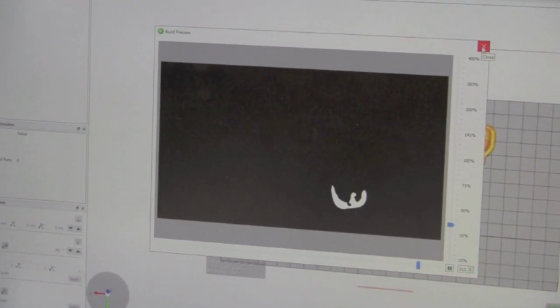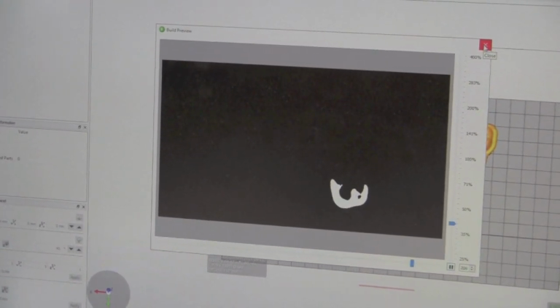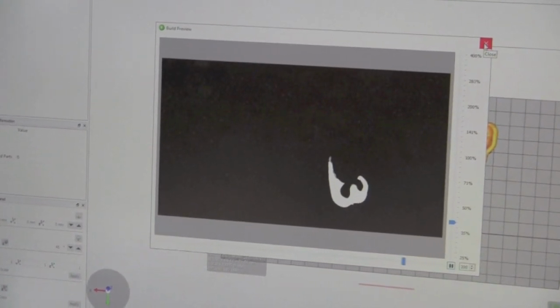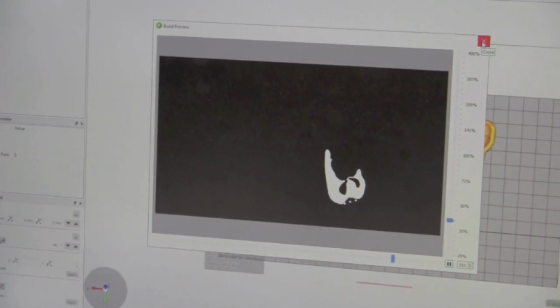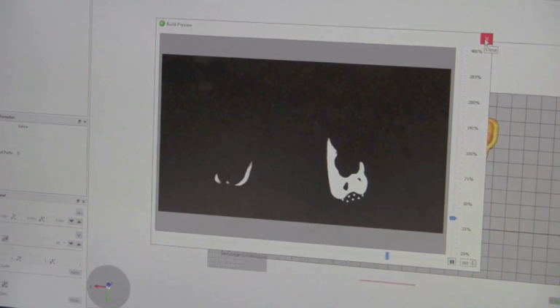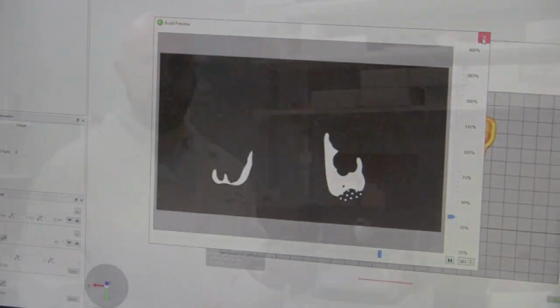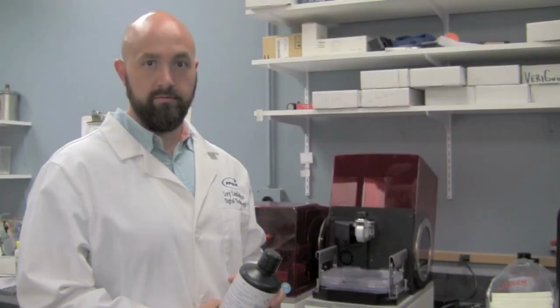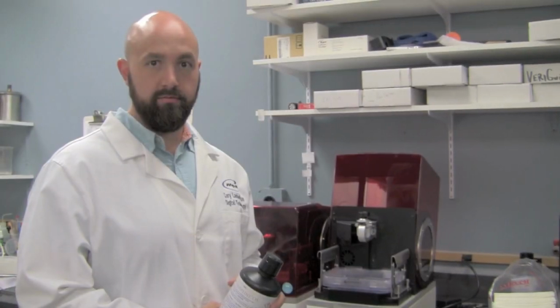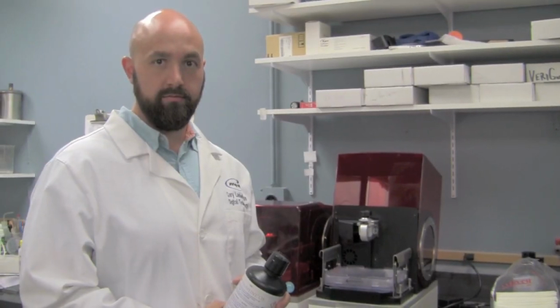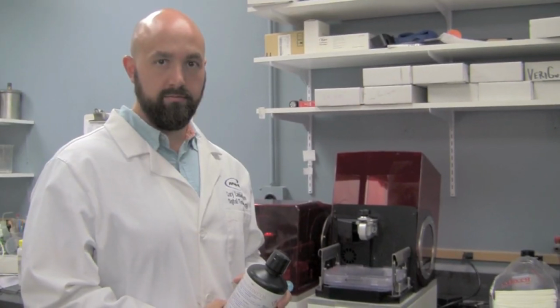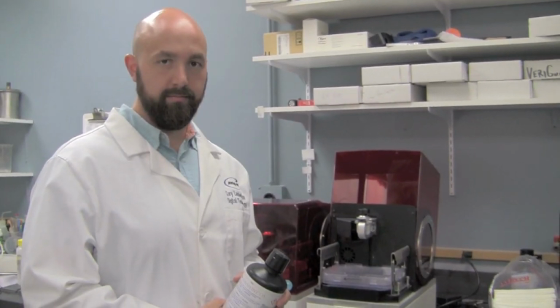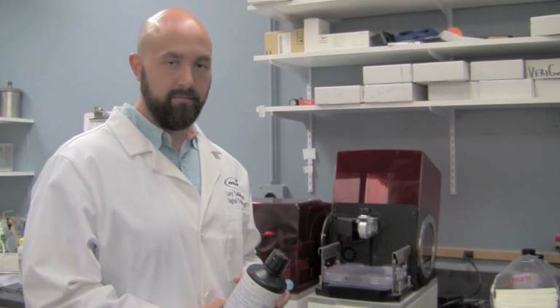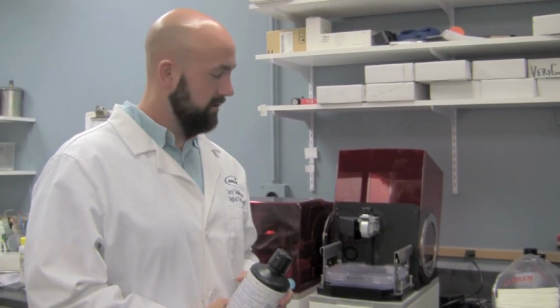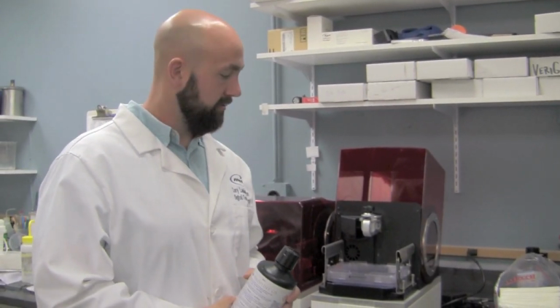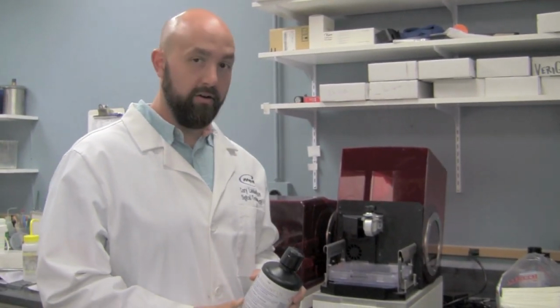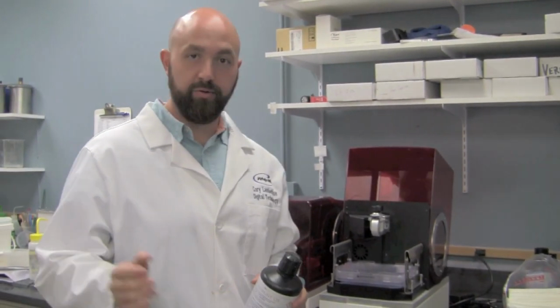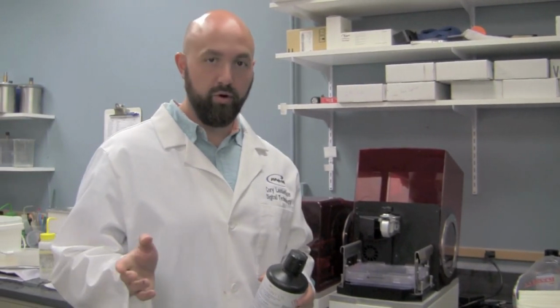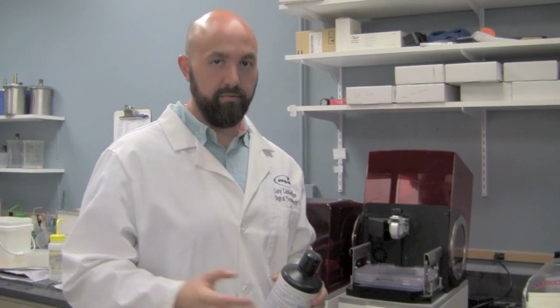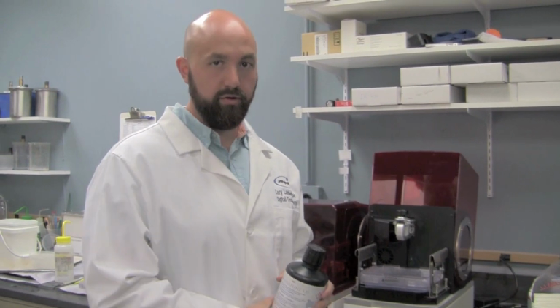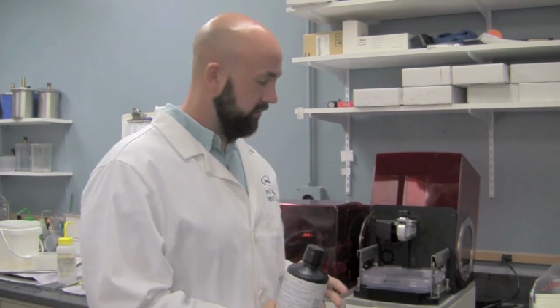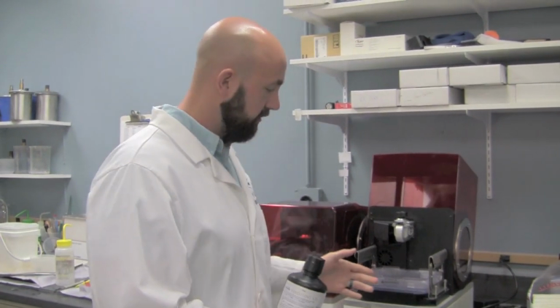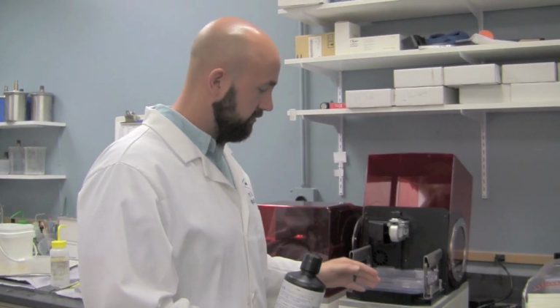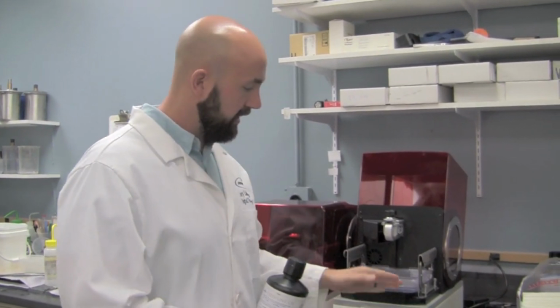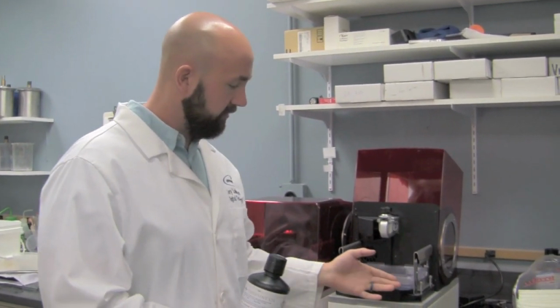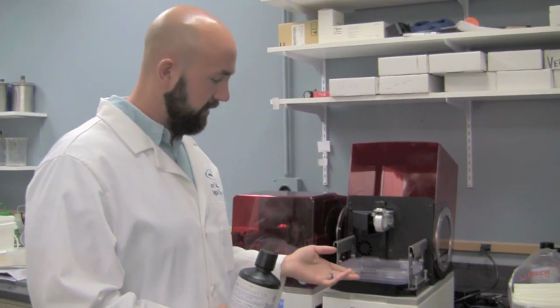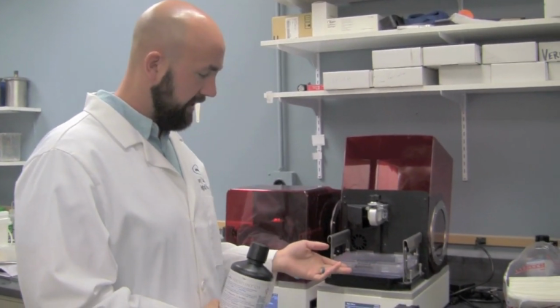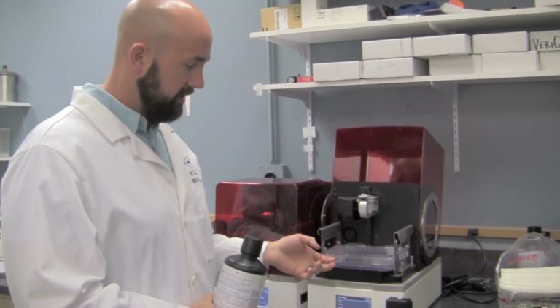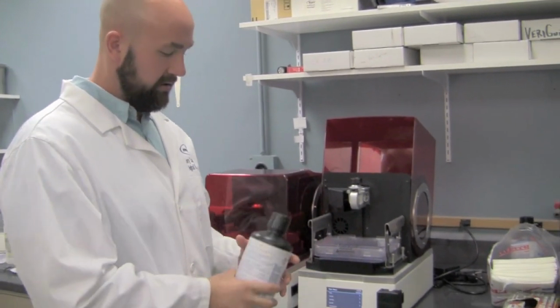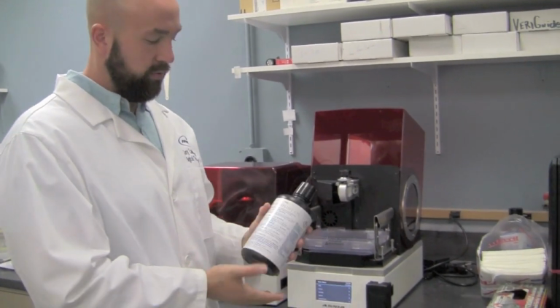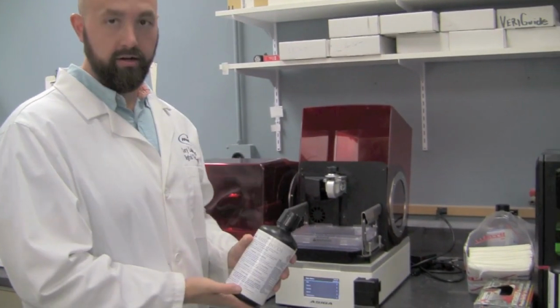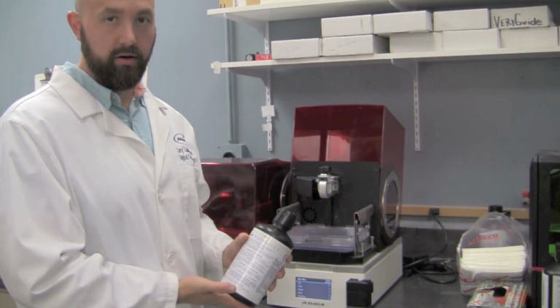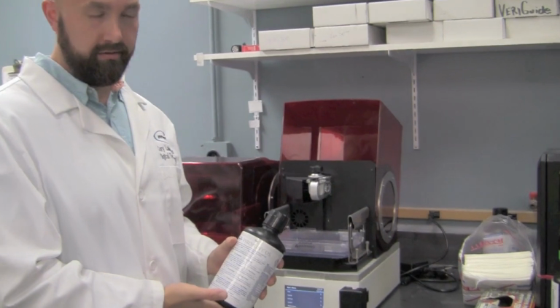Everything looks great. After the file has been transferred over from the computer to the printer, we need to insert our resin mat, and then pour in our resin.